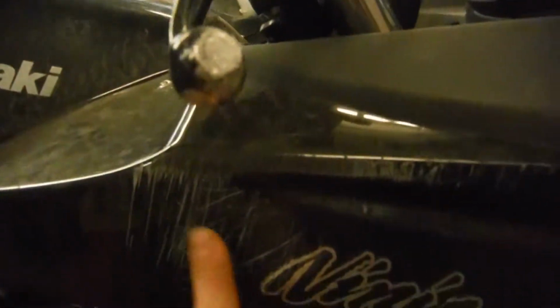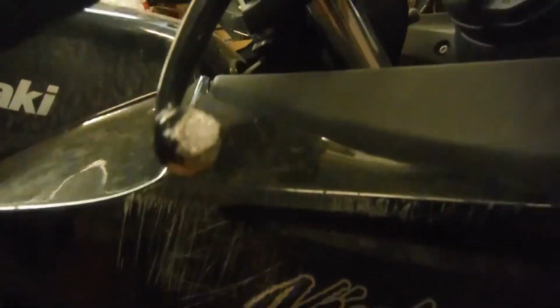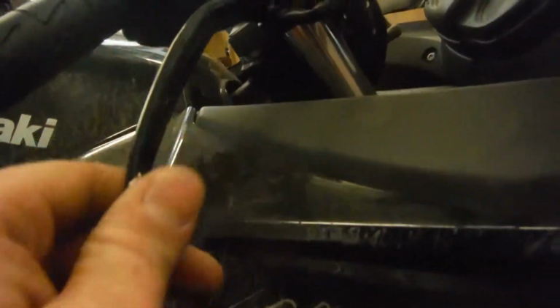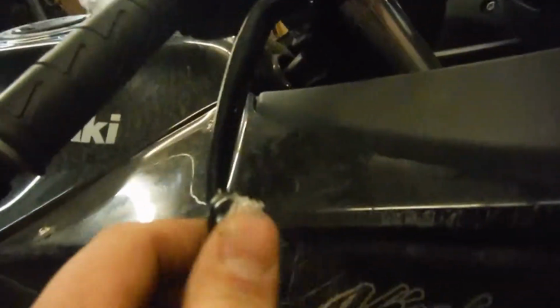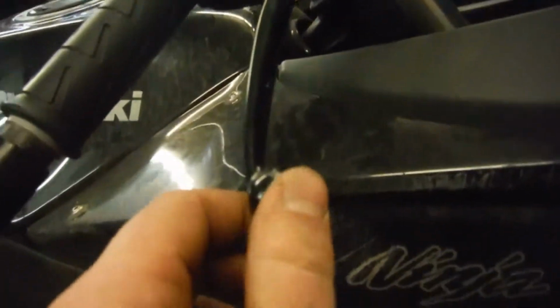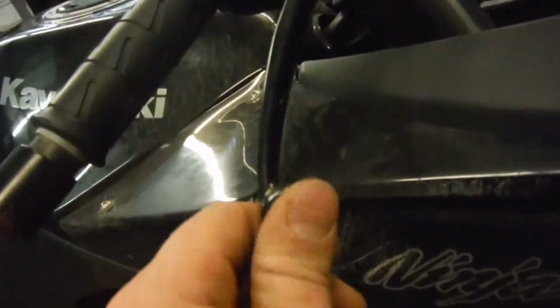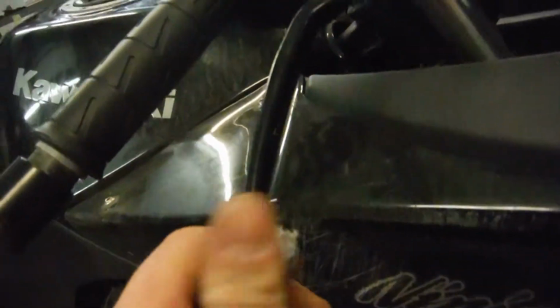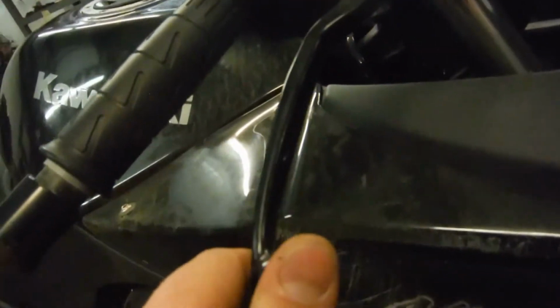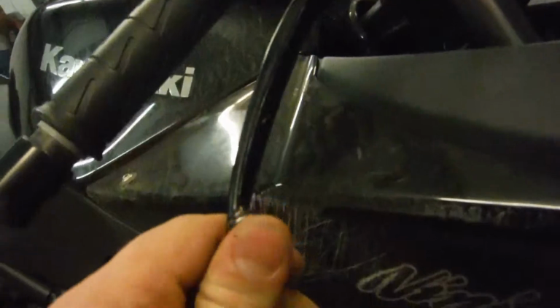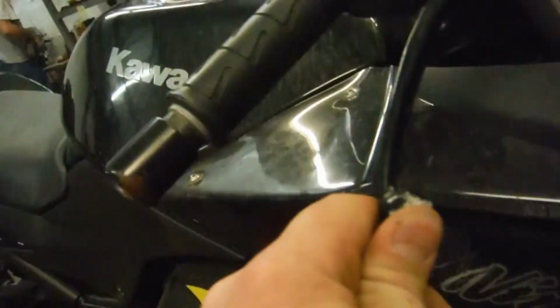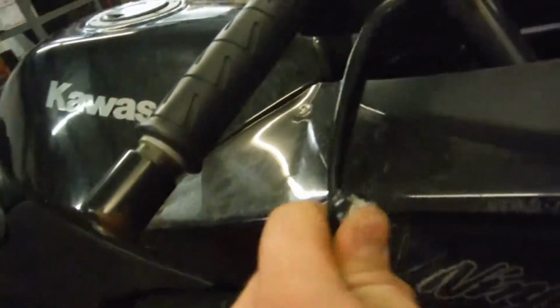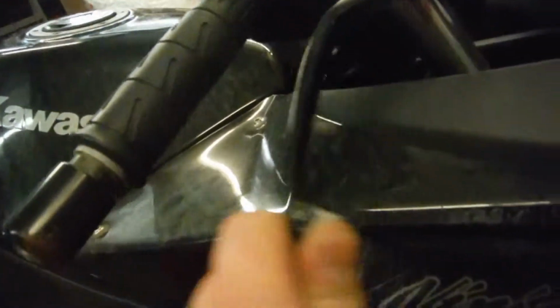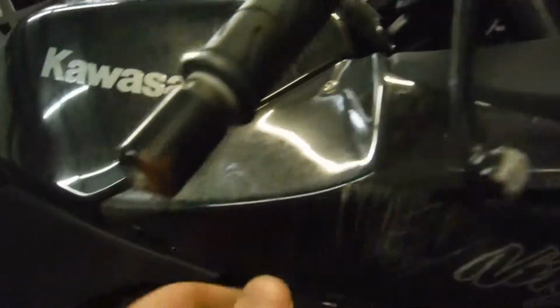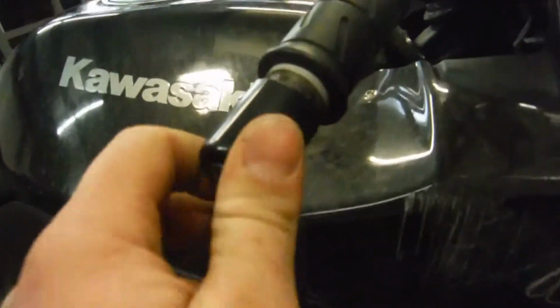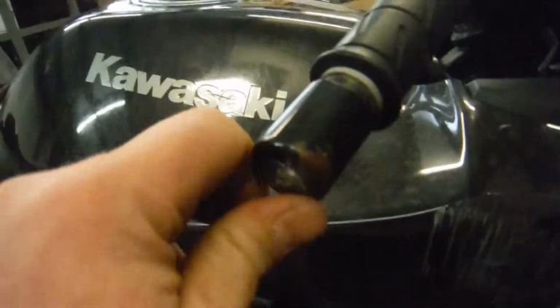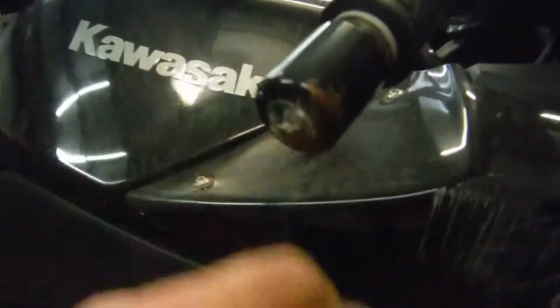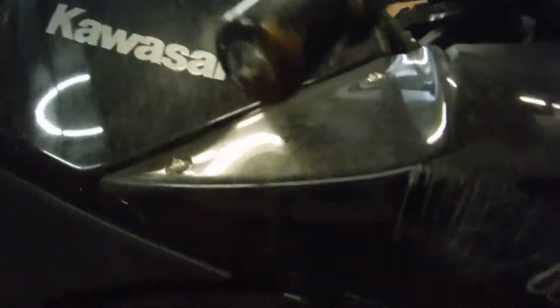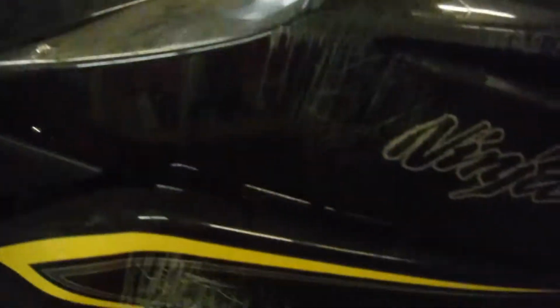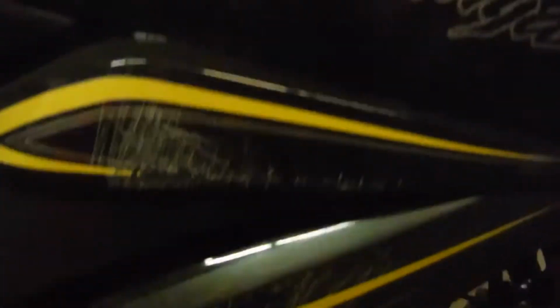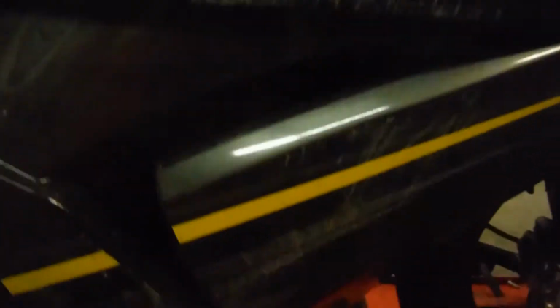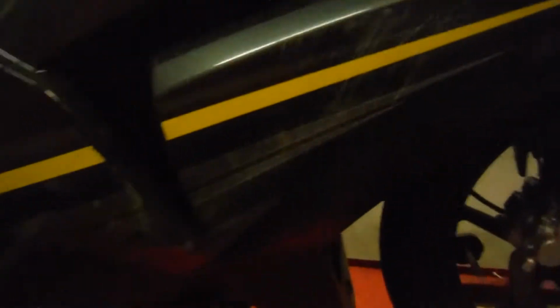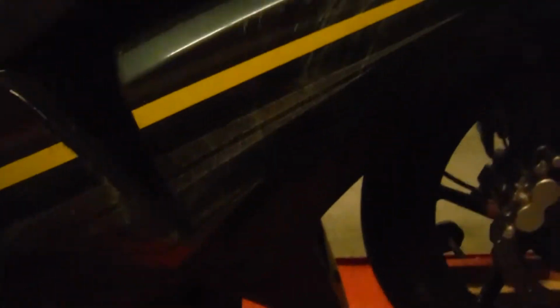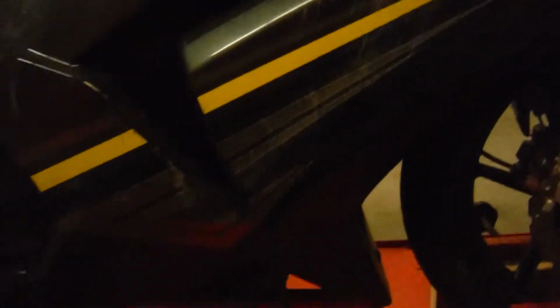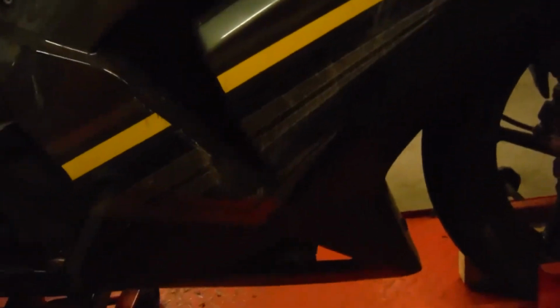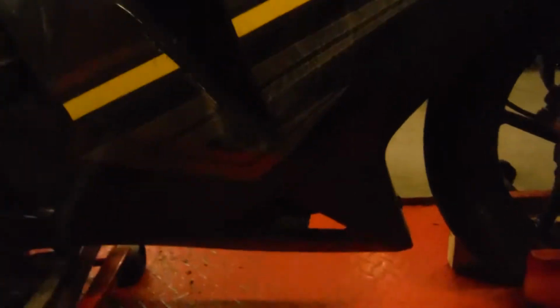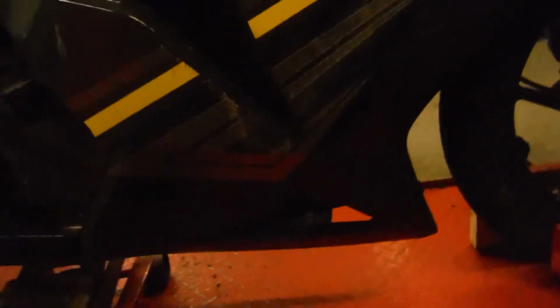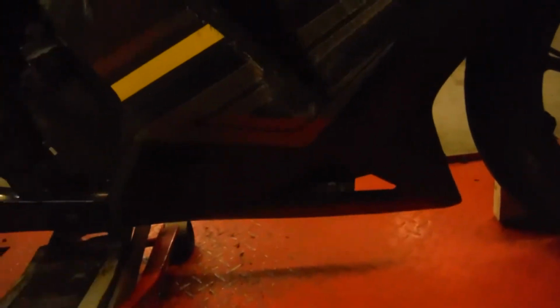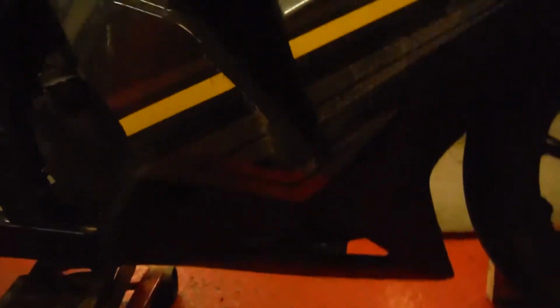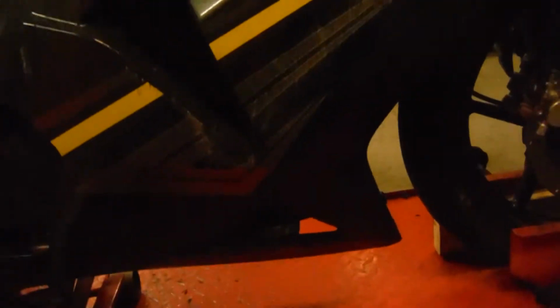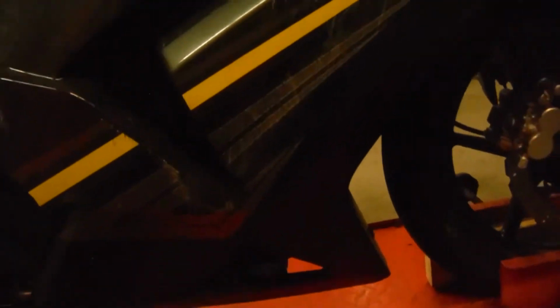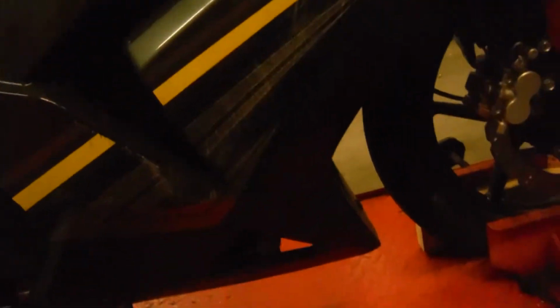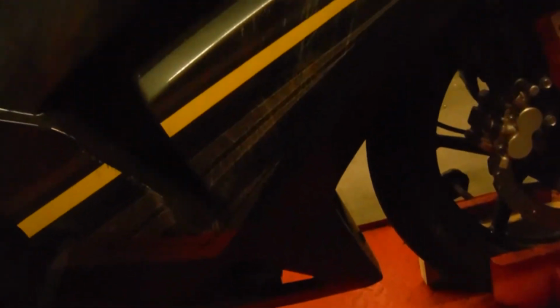More scratches — you've got some rash here on the front brake pedal, brake lever, as well as the bar end. There are lots of scratches running down this side fairing, but I don't see any cracks in the side fairing.